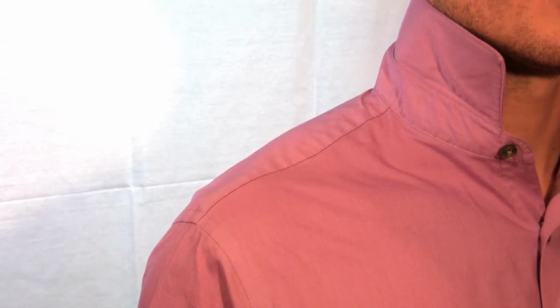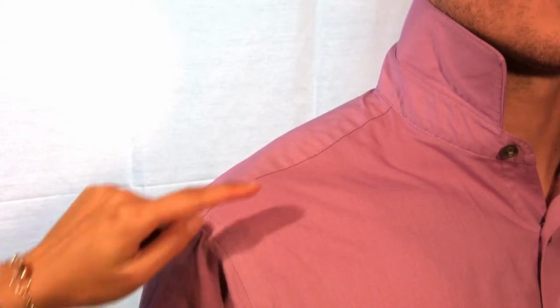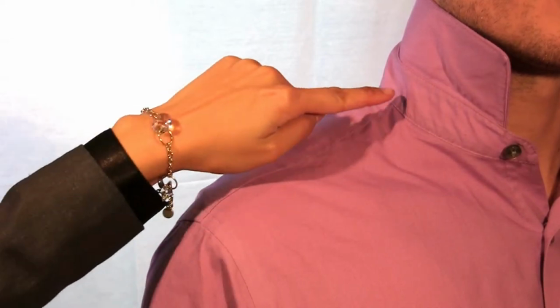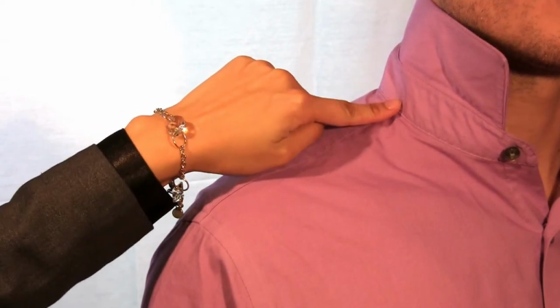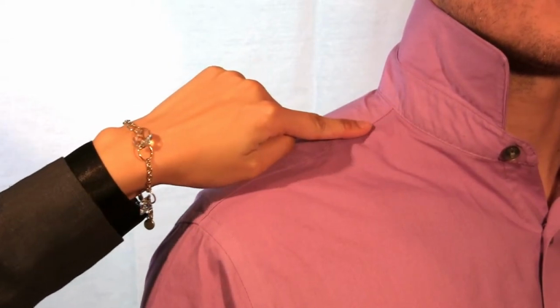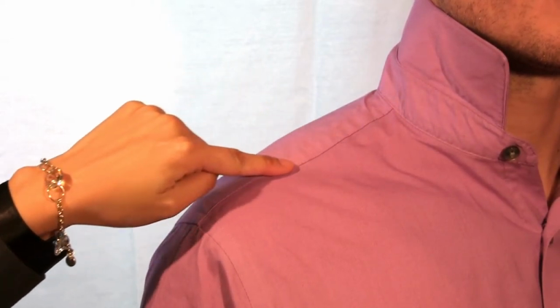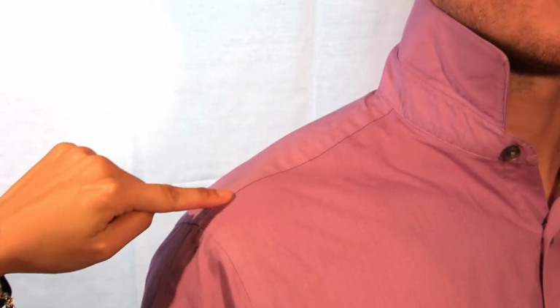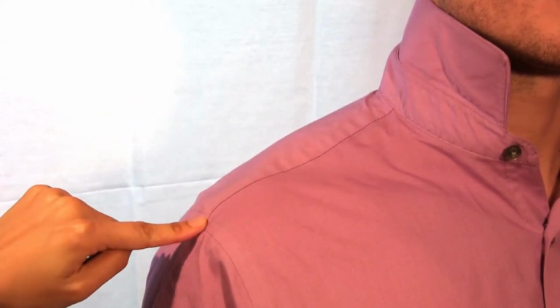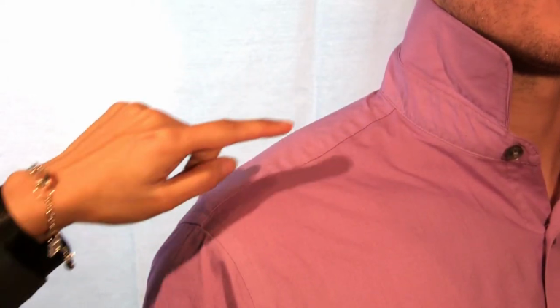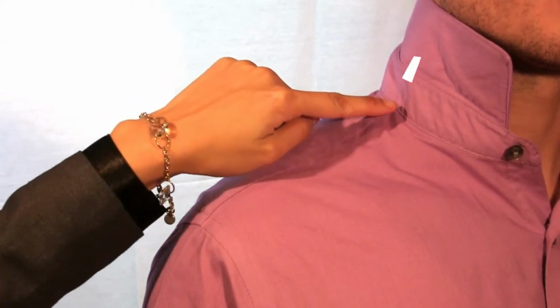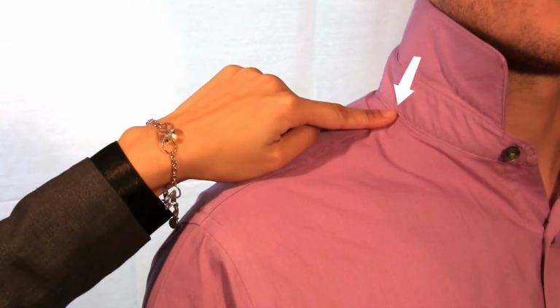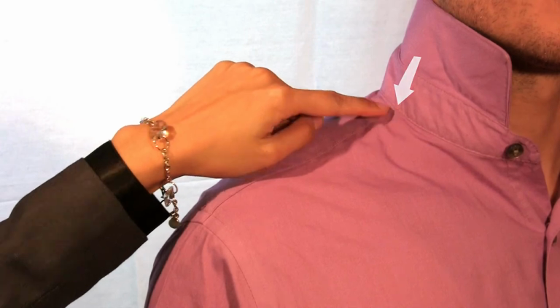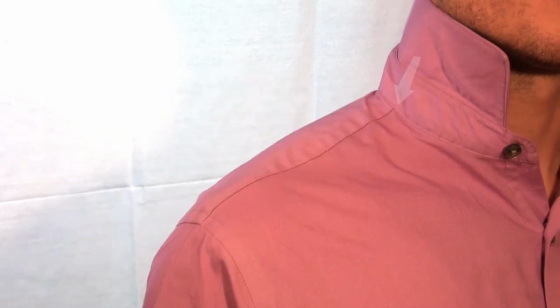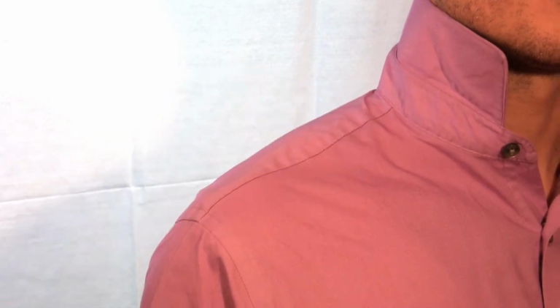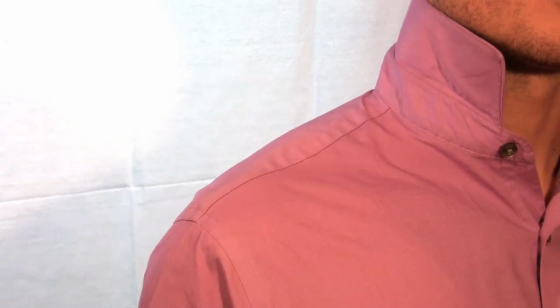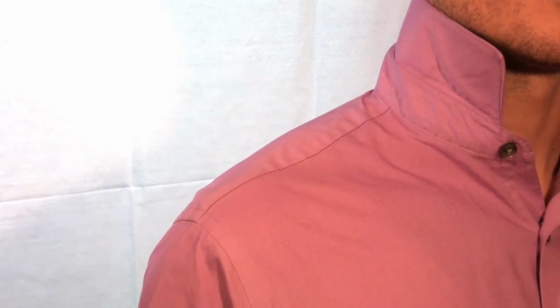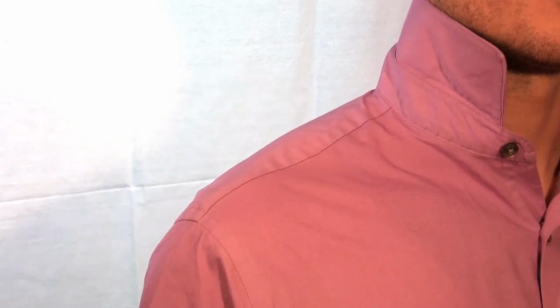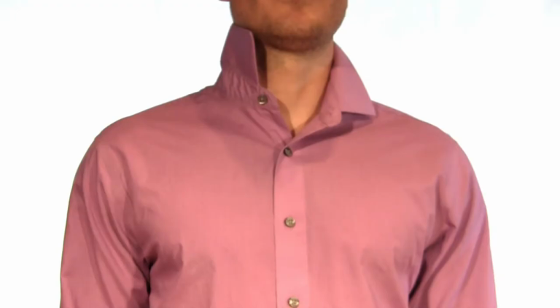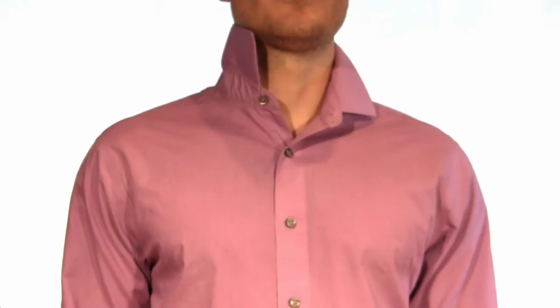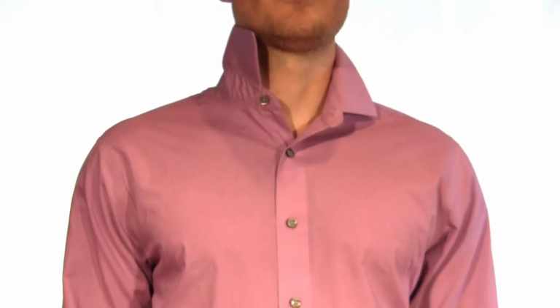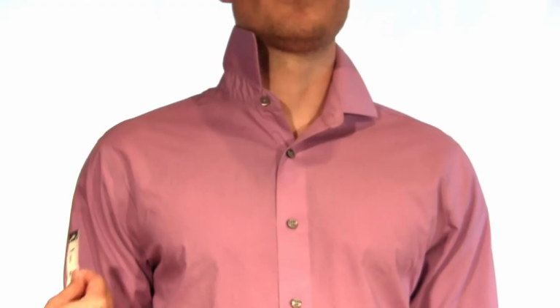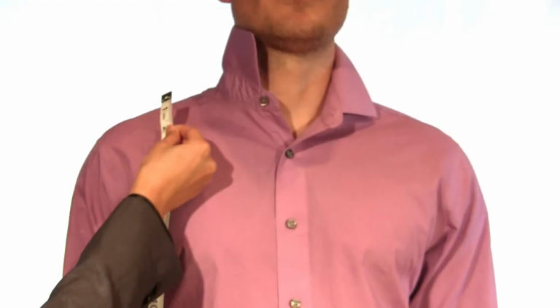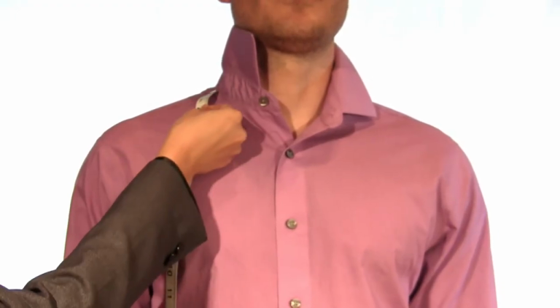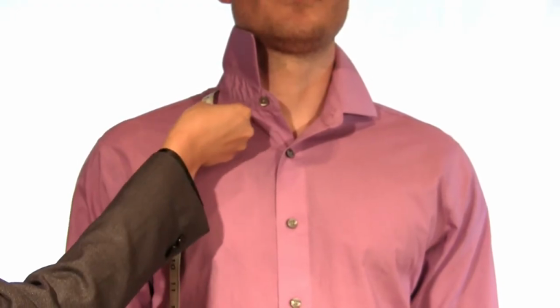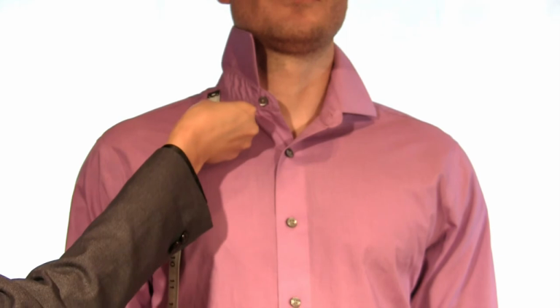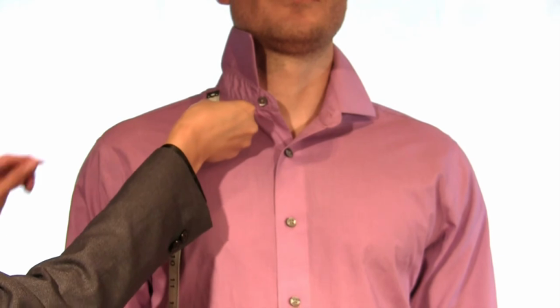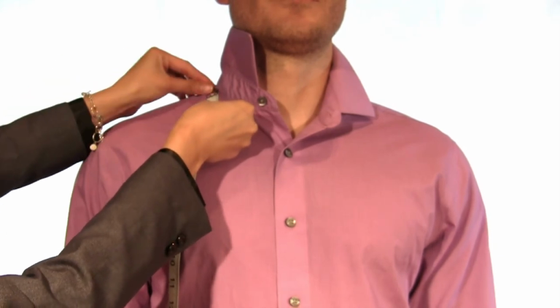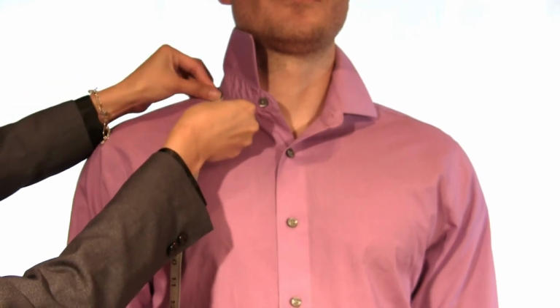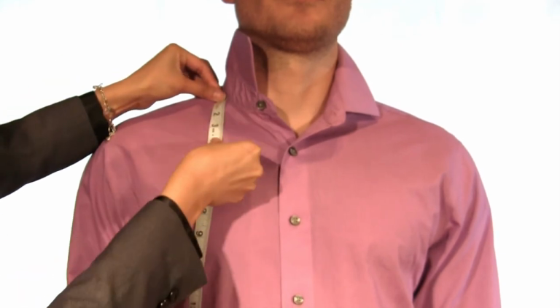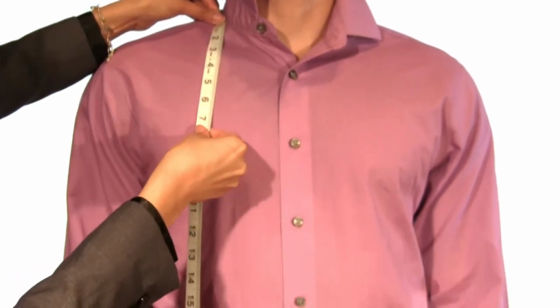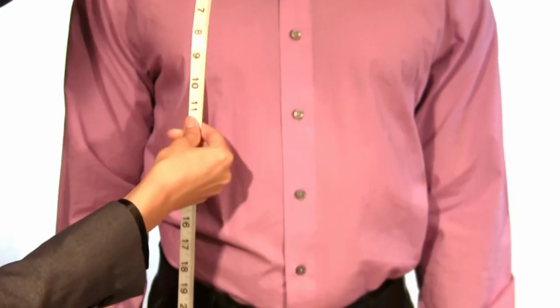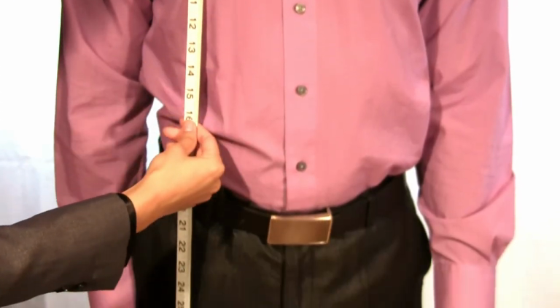Follow the fabric seam until you identify the base of your collar seam. Measure straight down along your body and stop at your desired length.